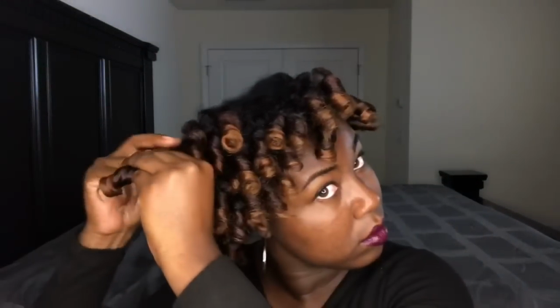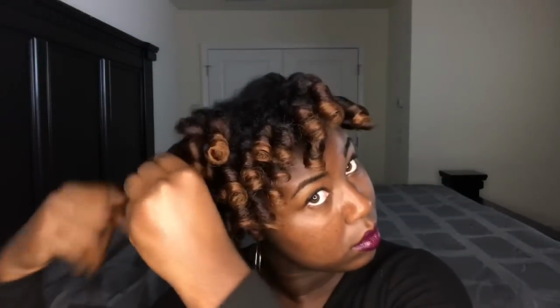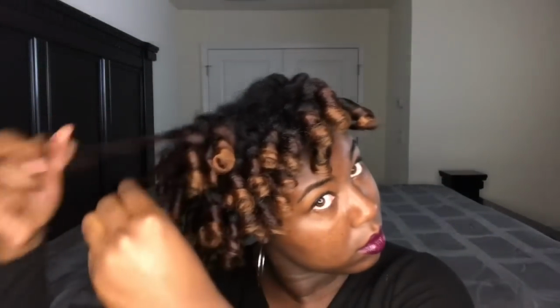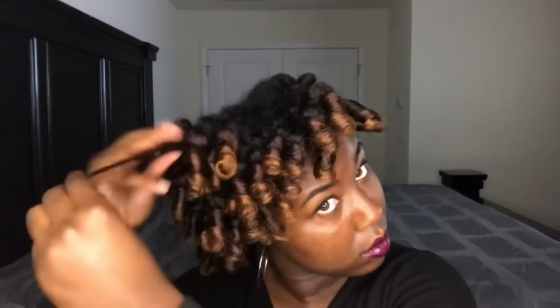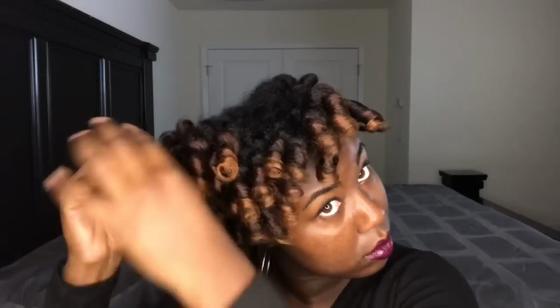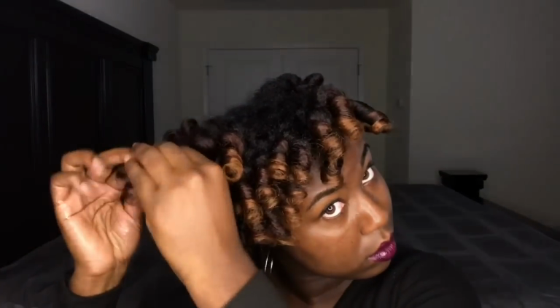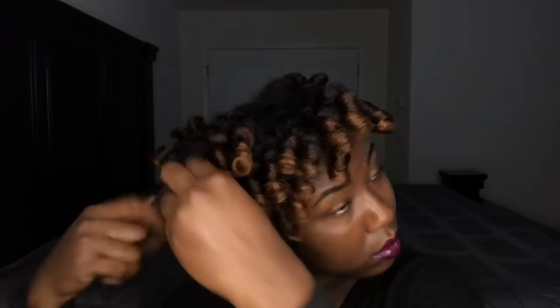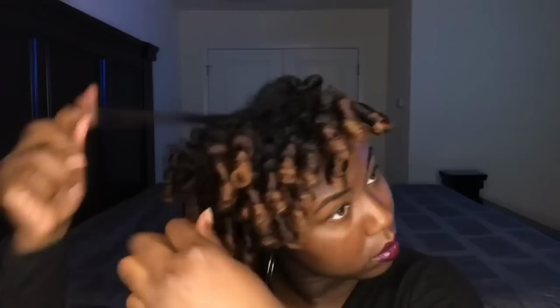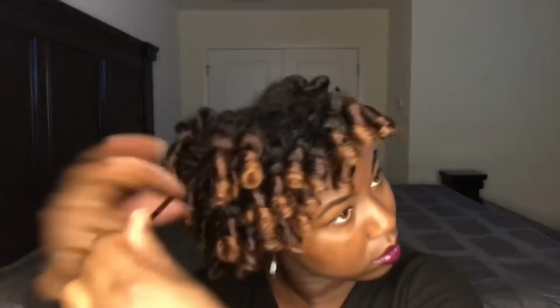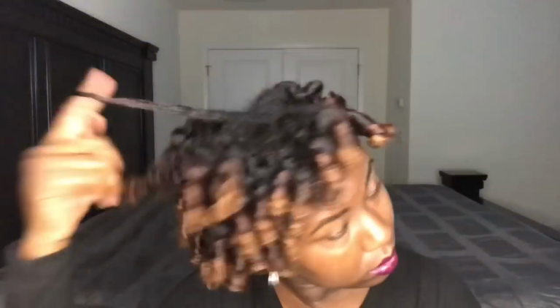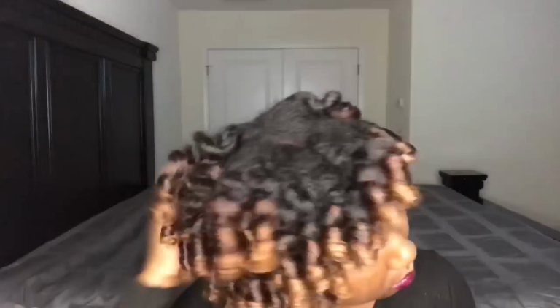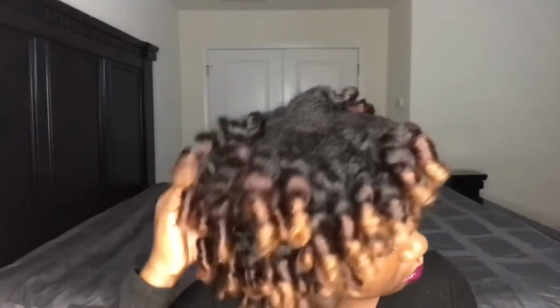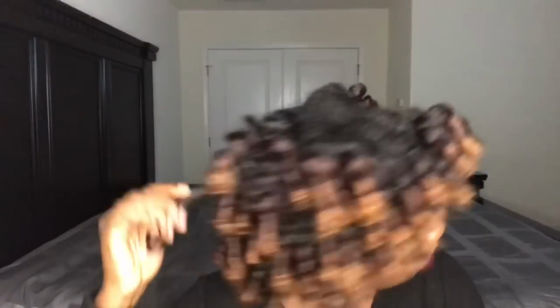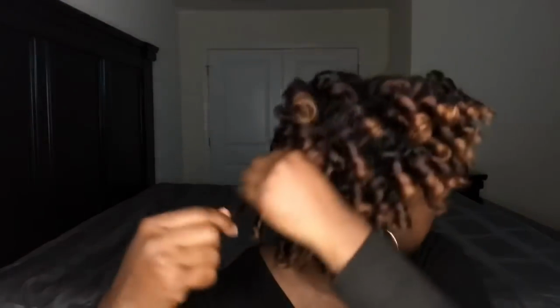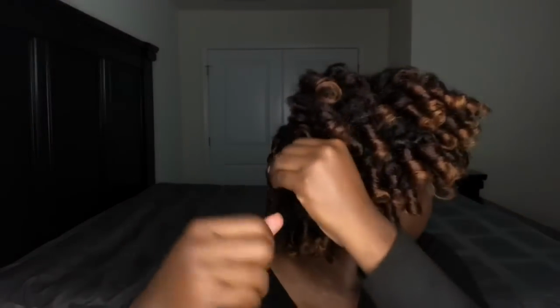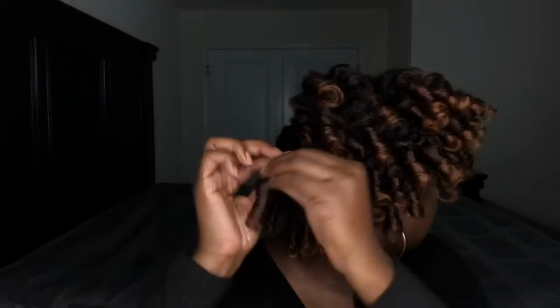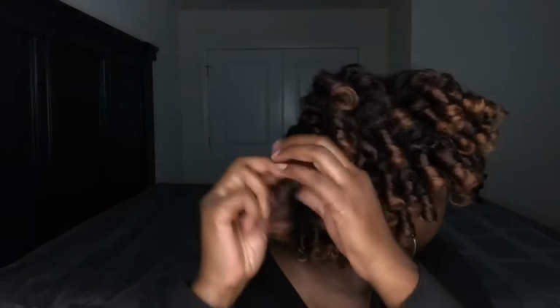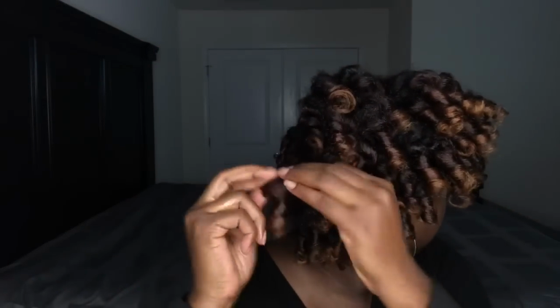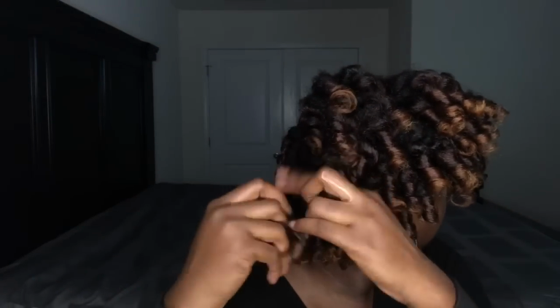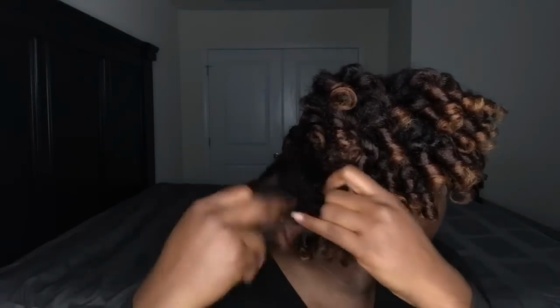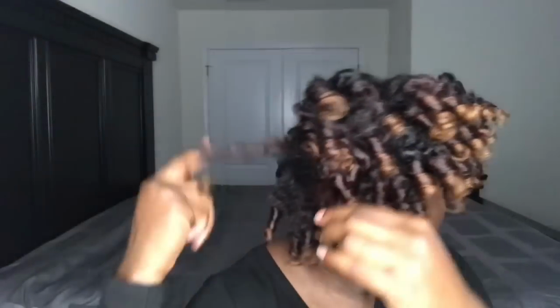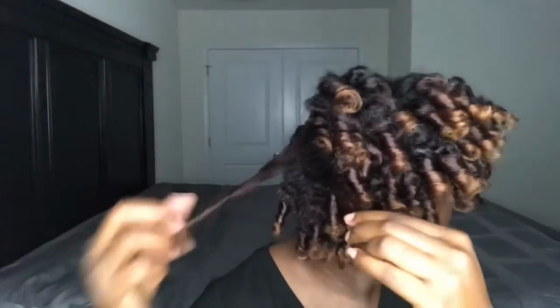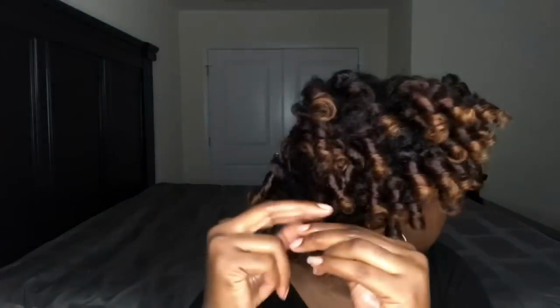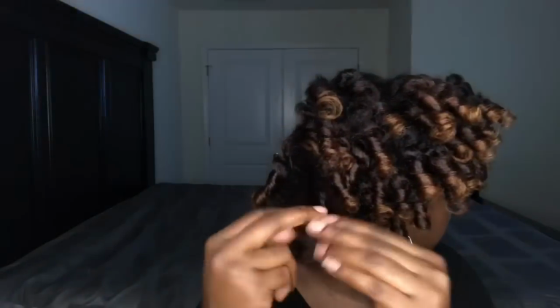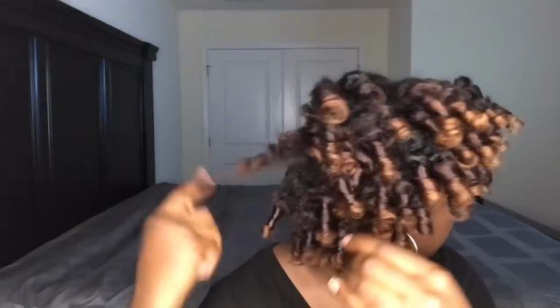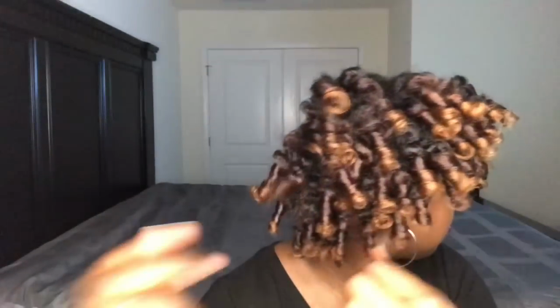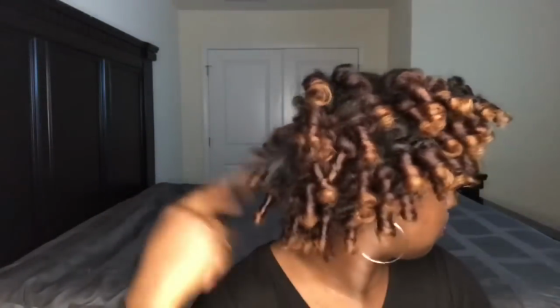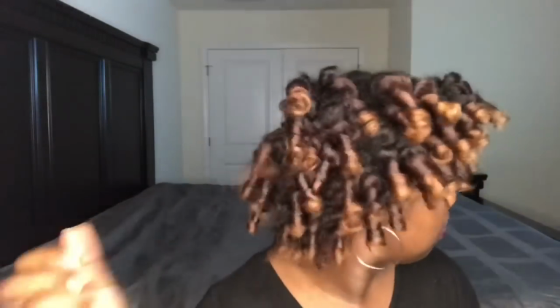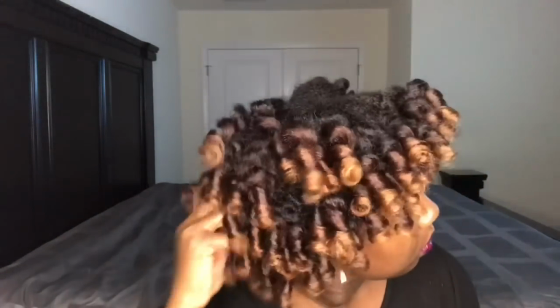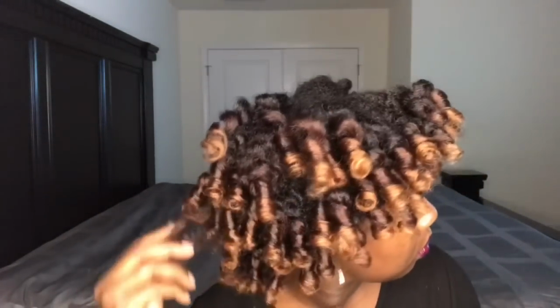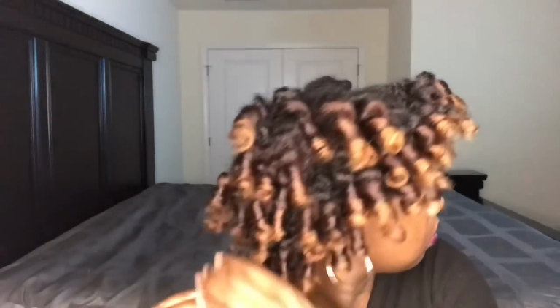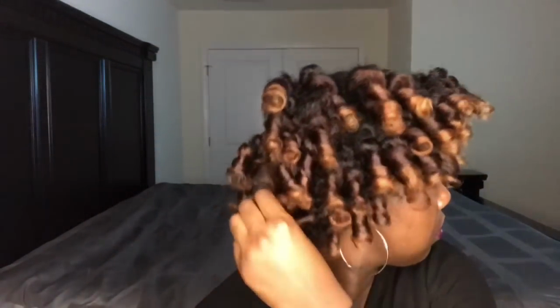Do y'all see these curls though? Look how defined they are. They're so bouncy and light and I just love how this is looking so far.